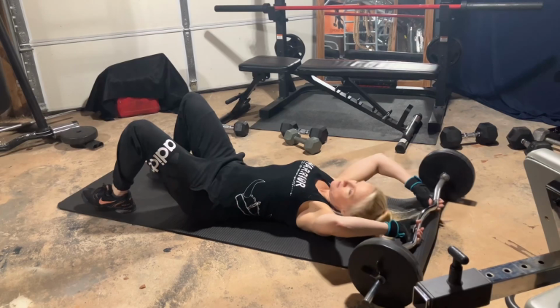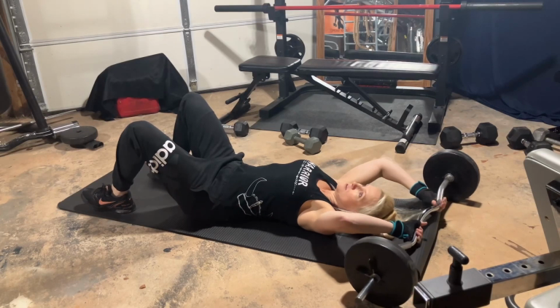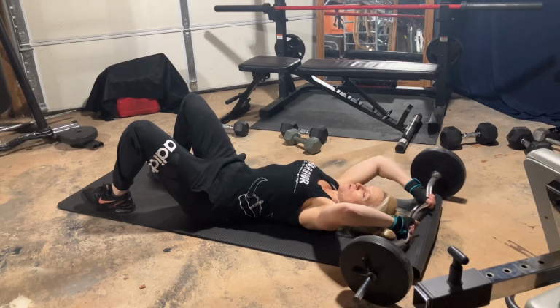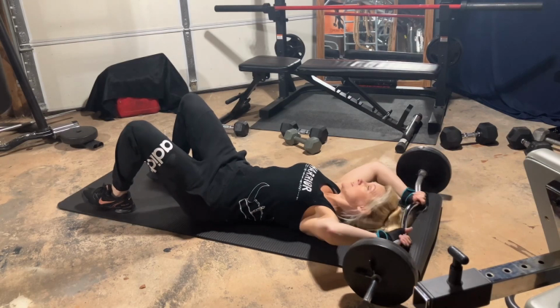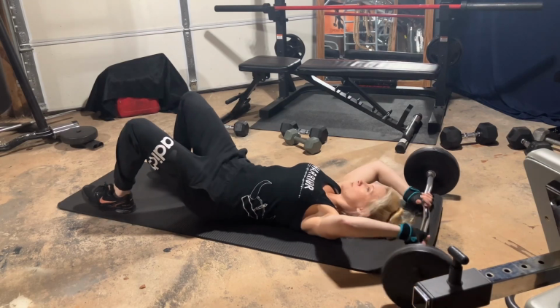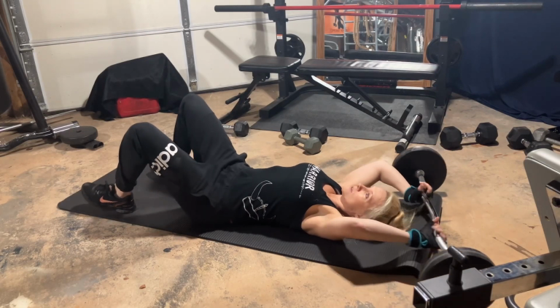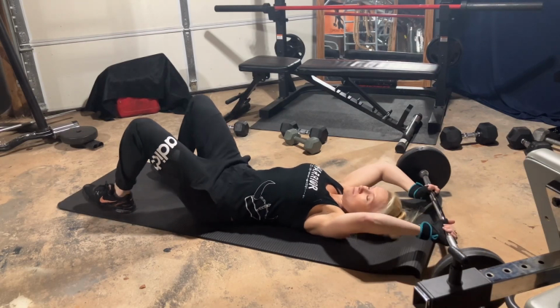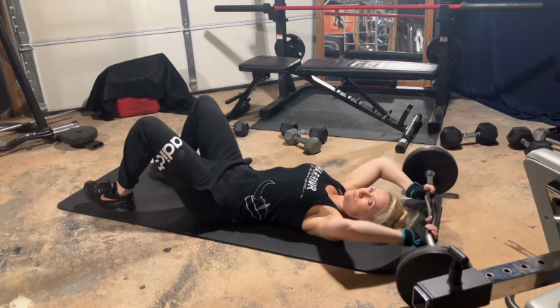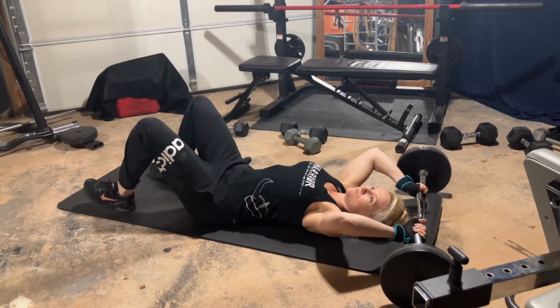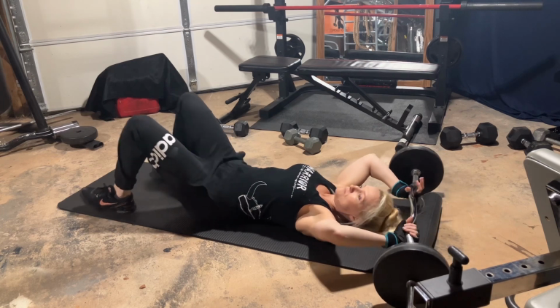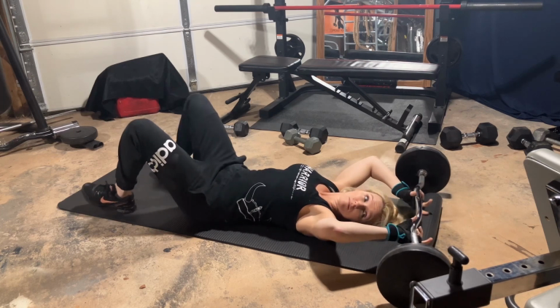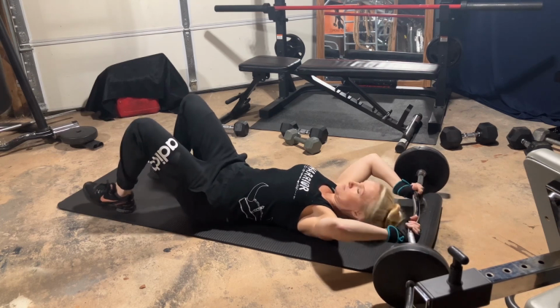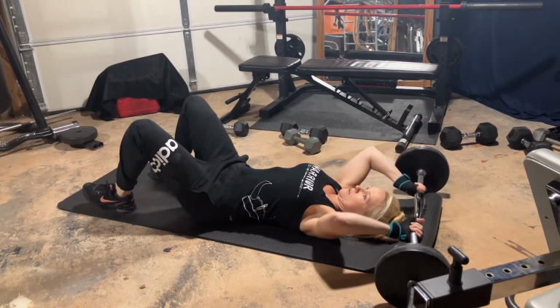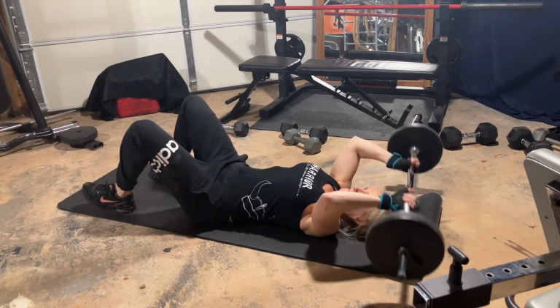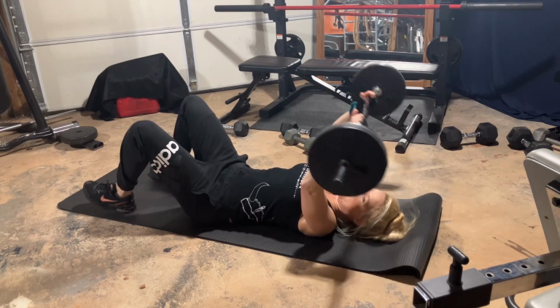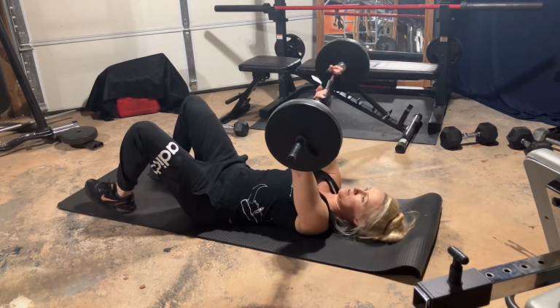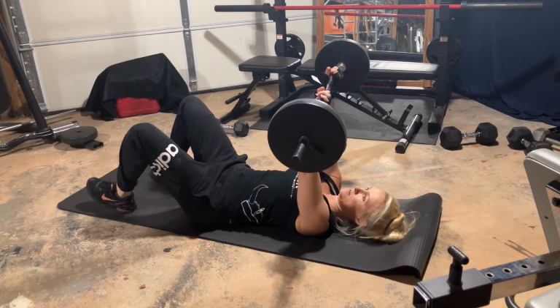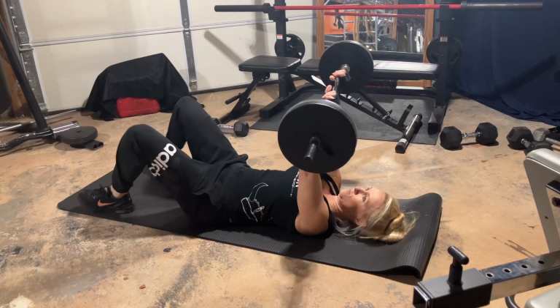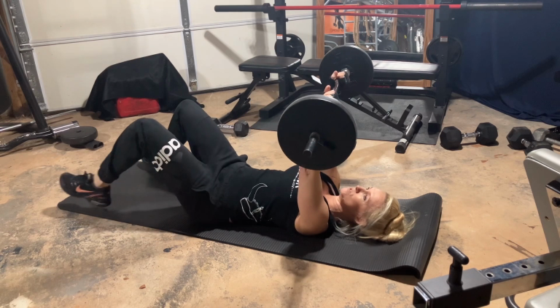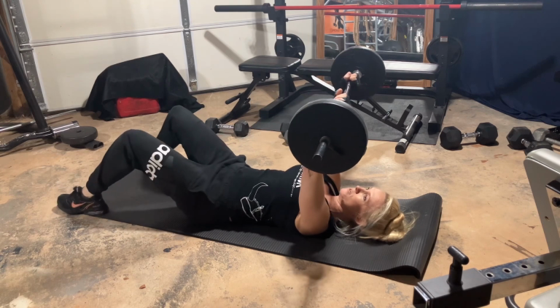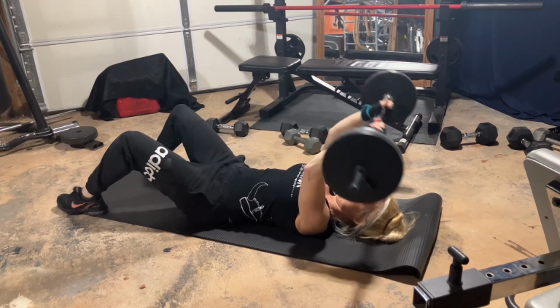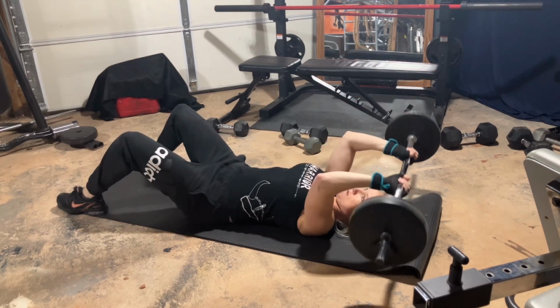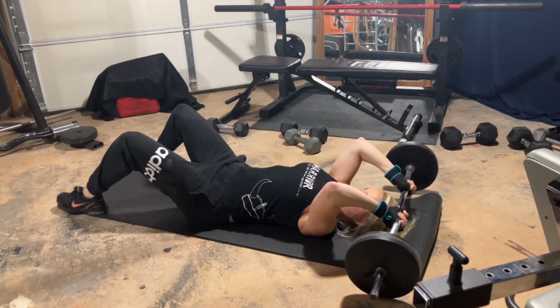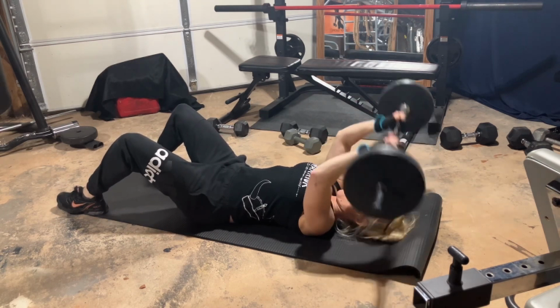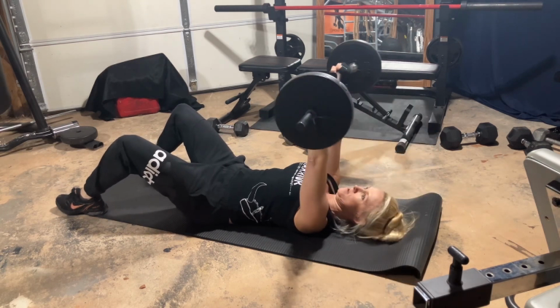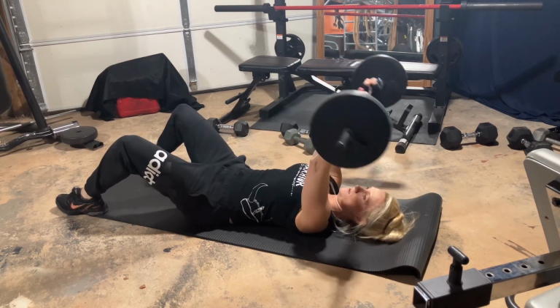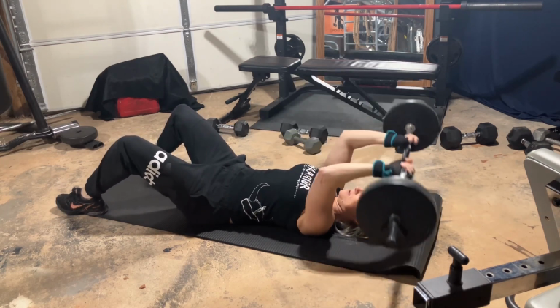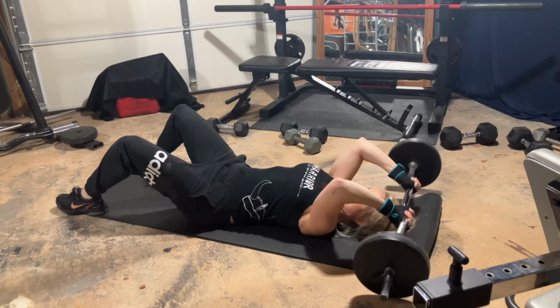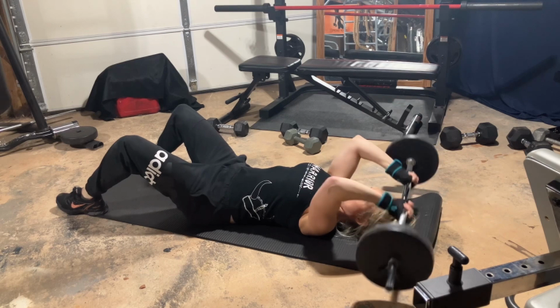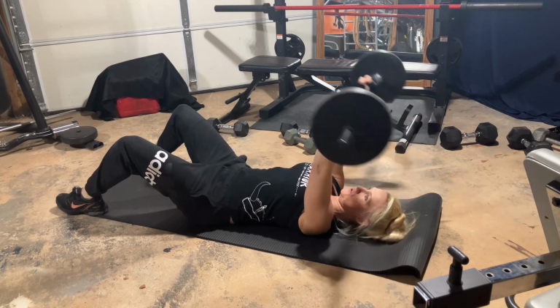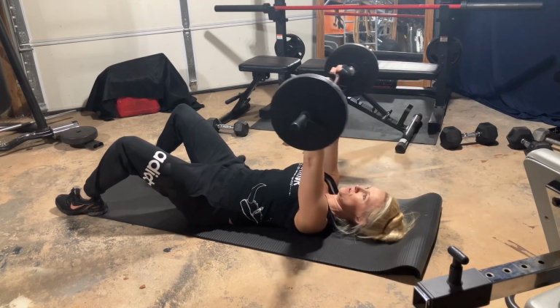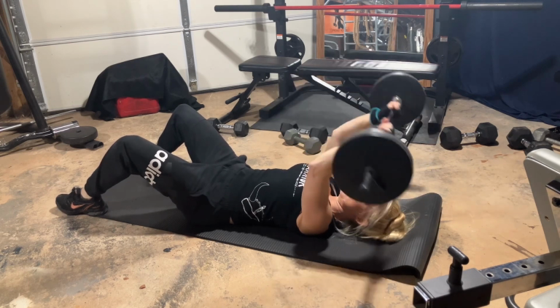We wrapped up this exercise routine with three sets of 20 skull crushers. I'm only using 28 pounds on this EZ bar, but doing 20 reps really burned those triceps. It was a great finishing exercise.